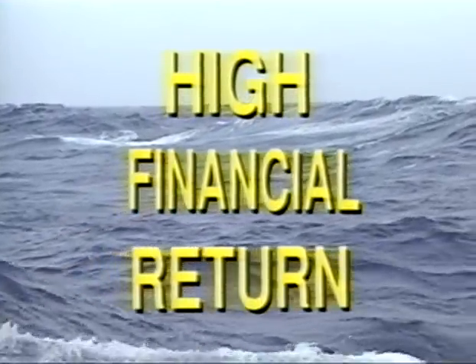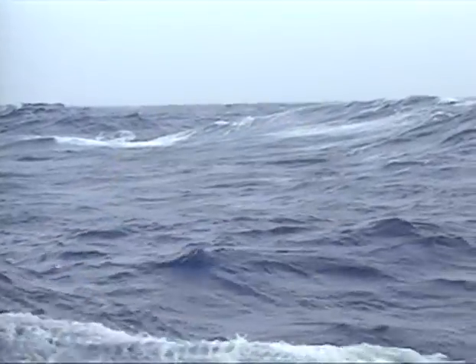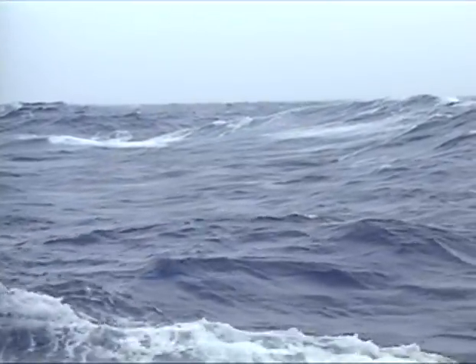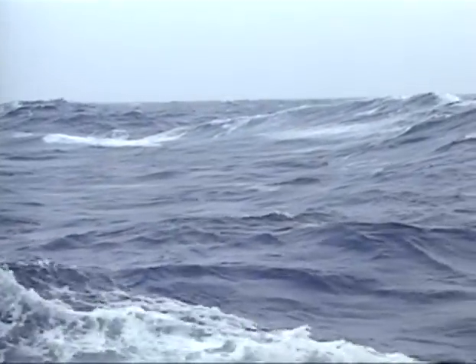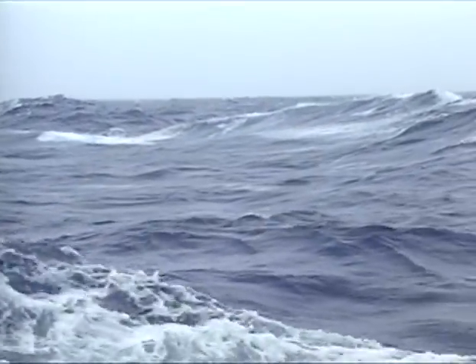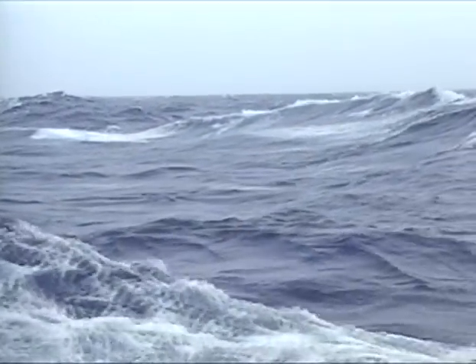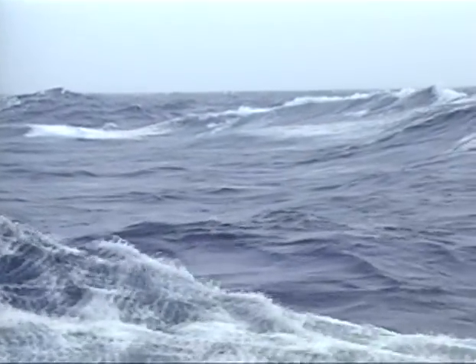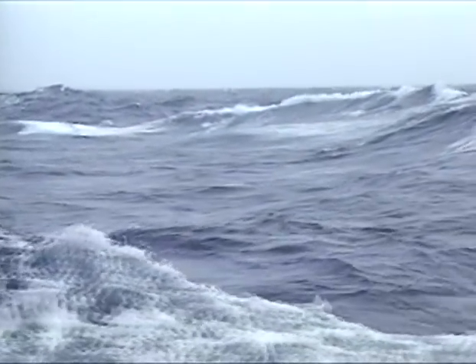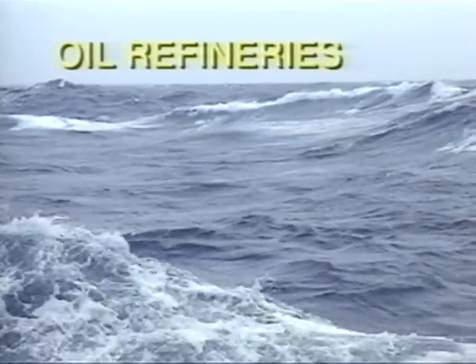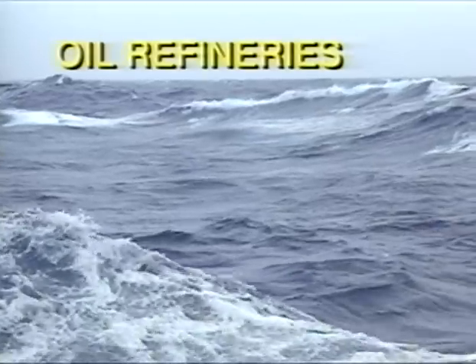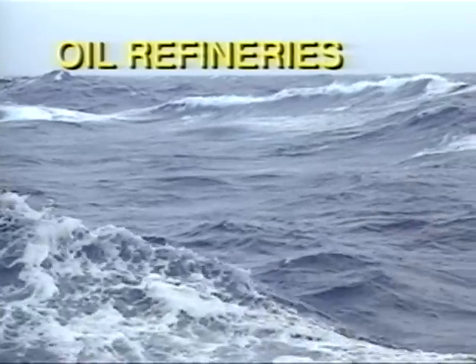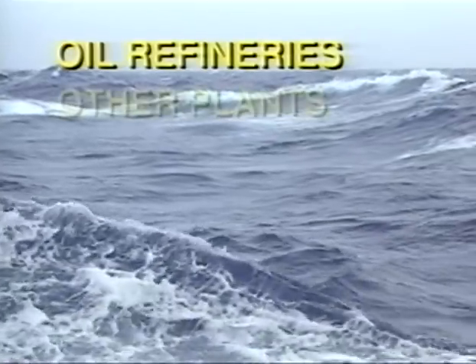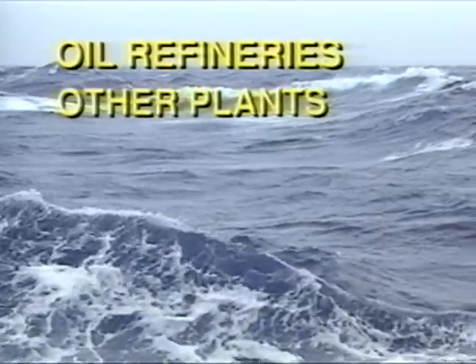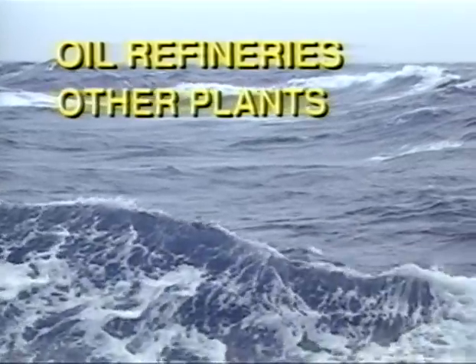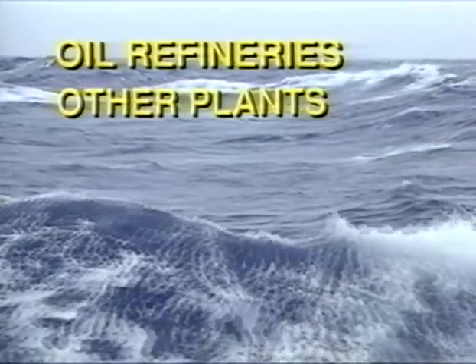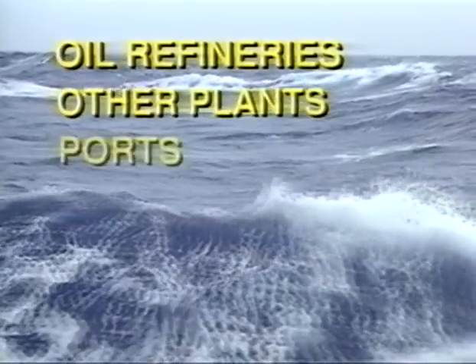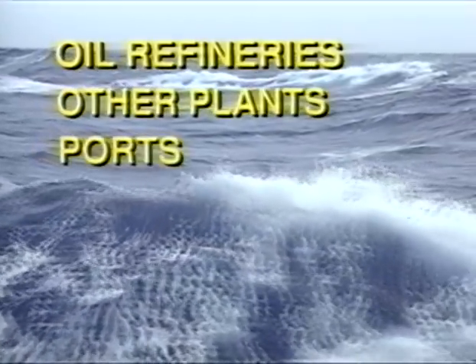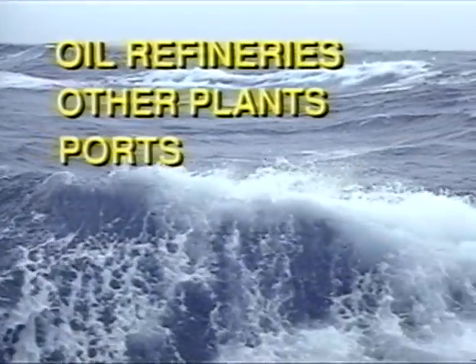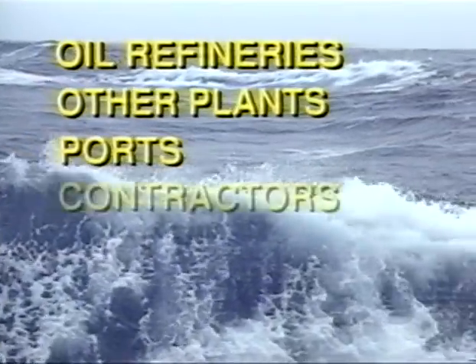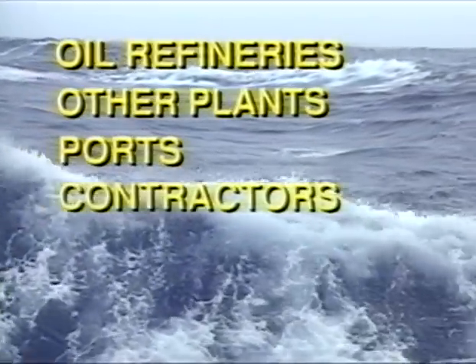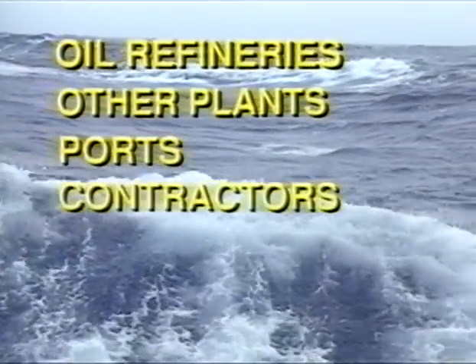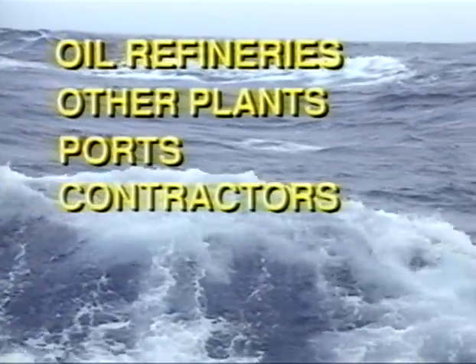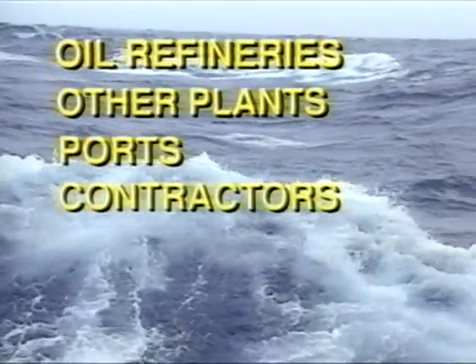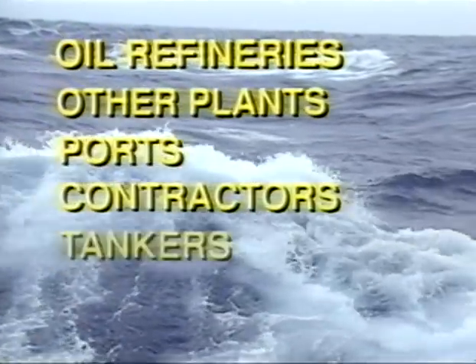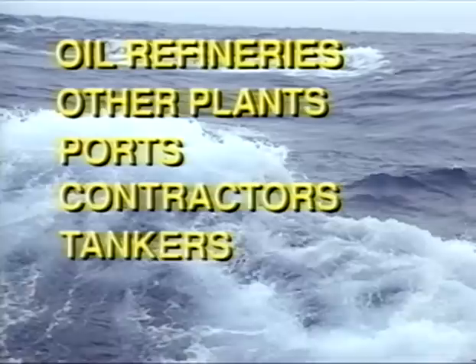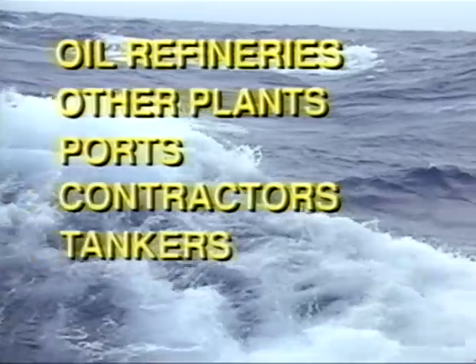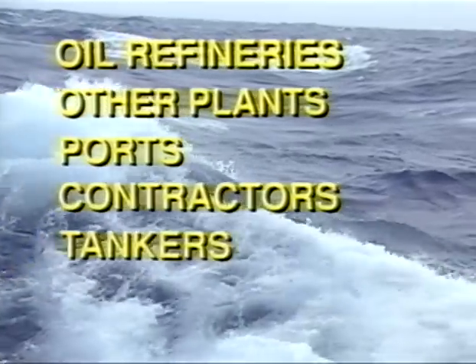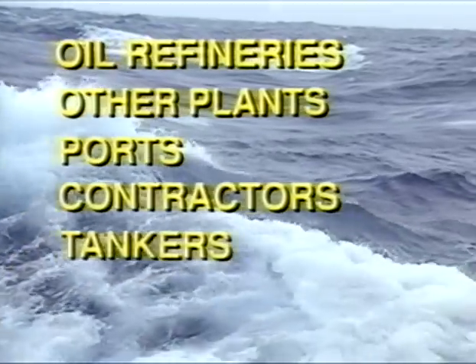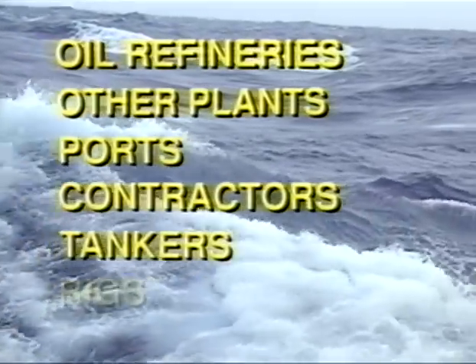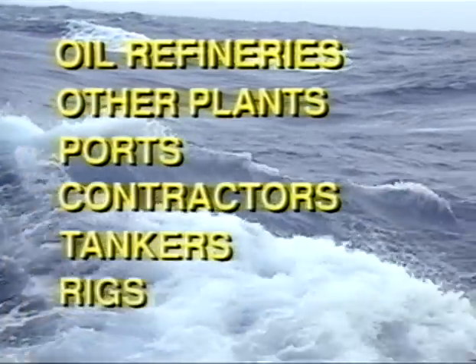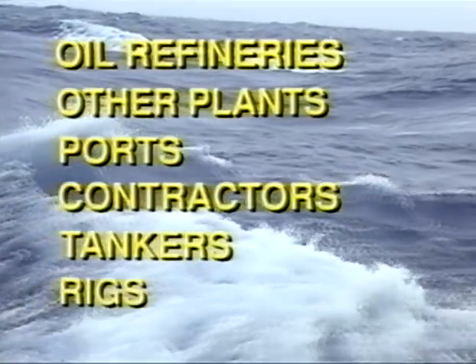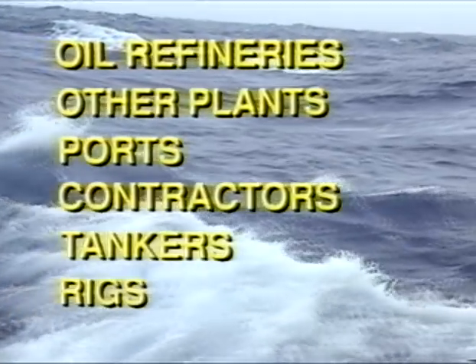Customers who can profit with a Disc Oil include oil refineries, other industrial plants, port authorities, oil spill cleanup contractors, oil tankers and other vessels, and offshore oil rigs.